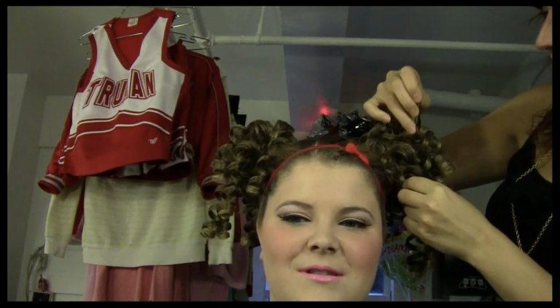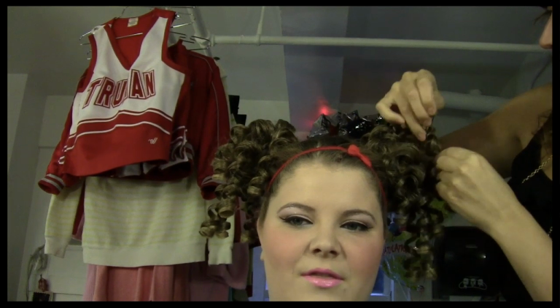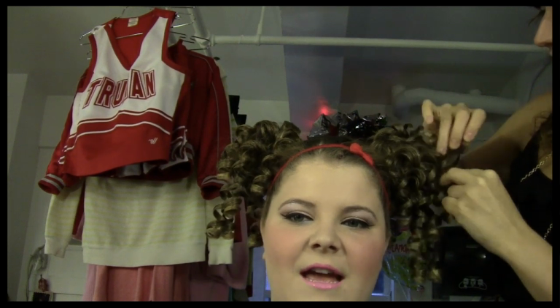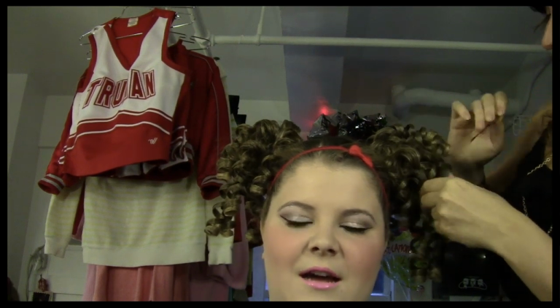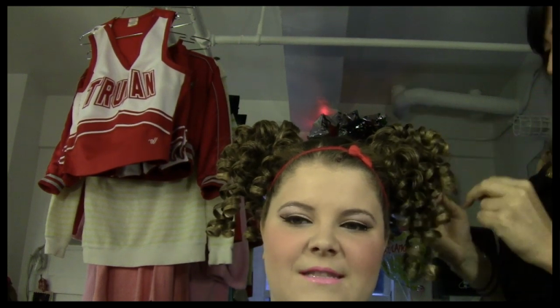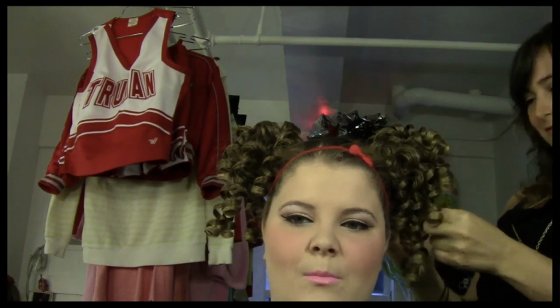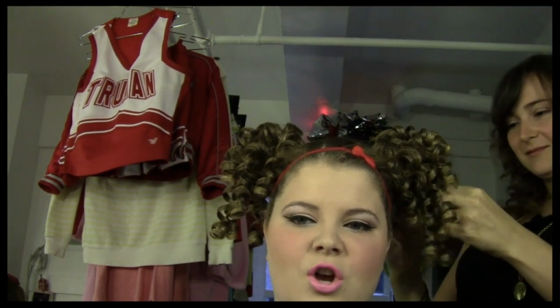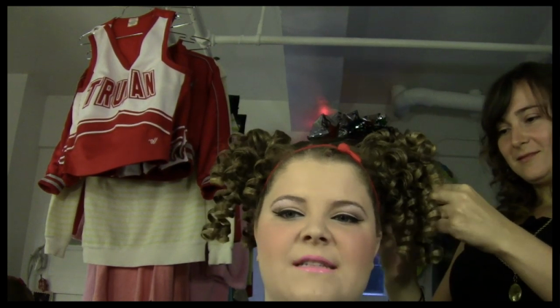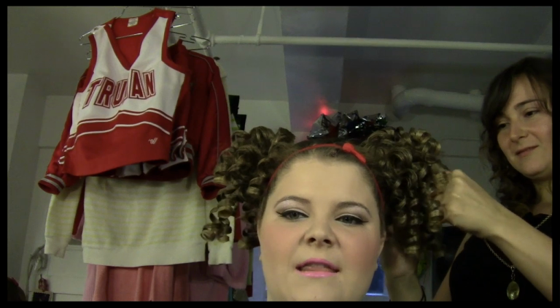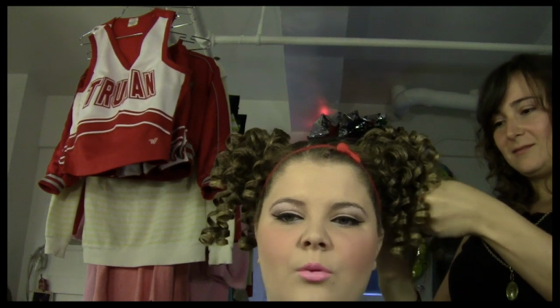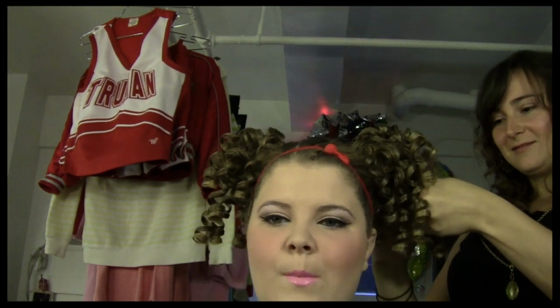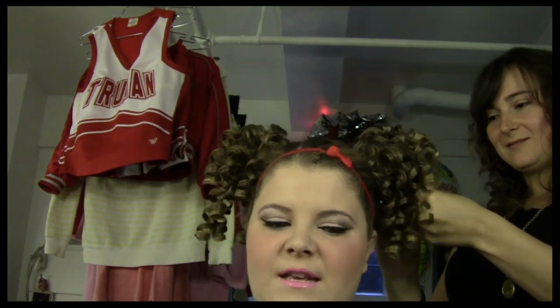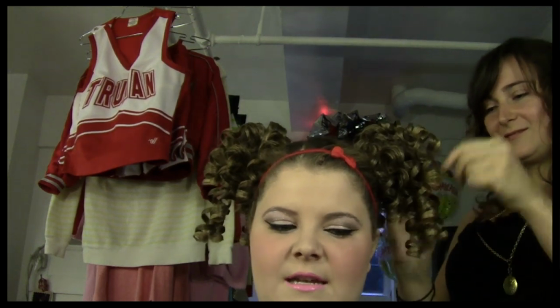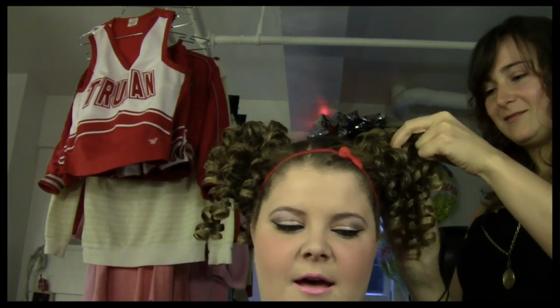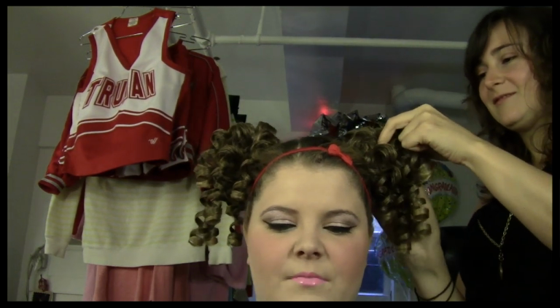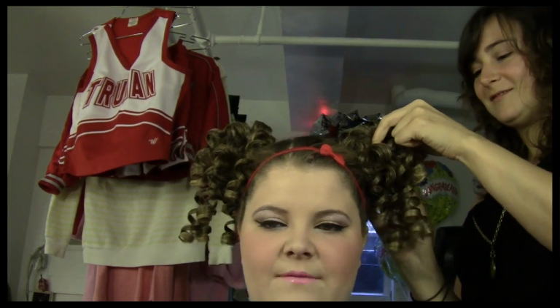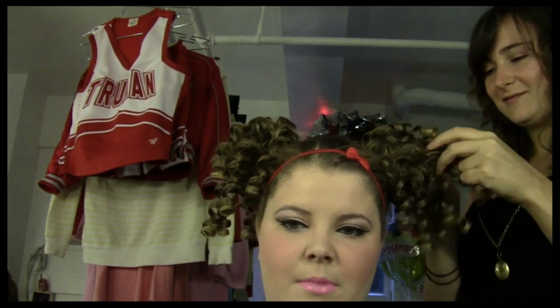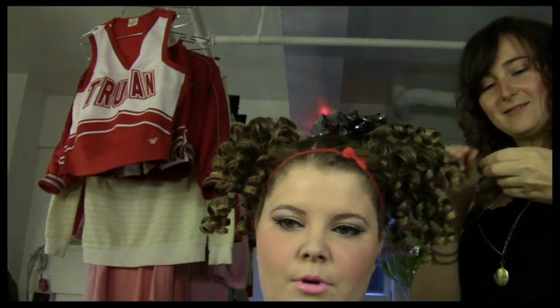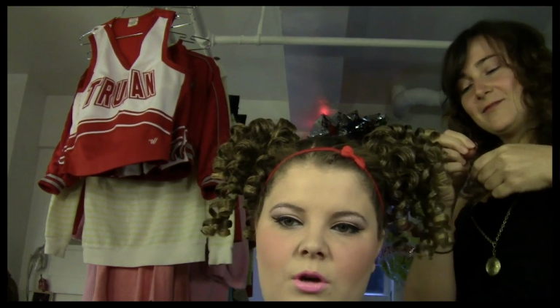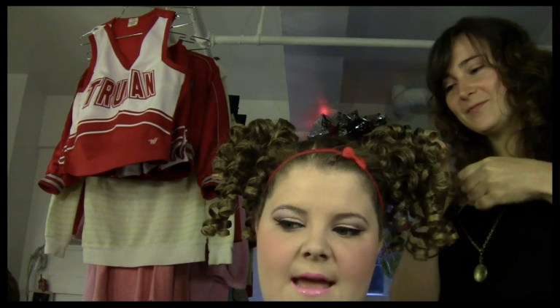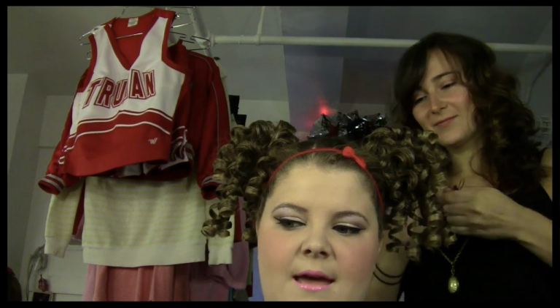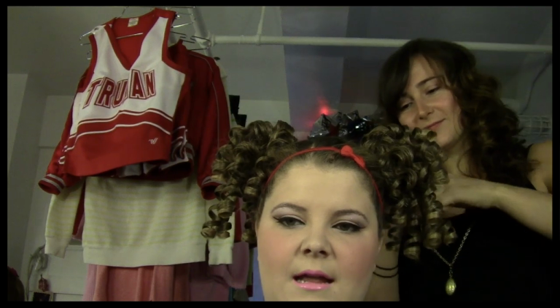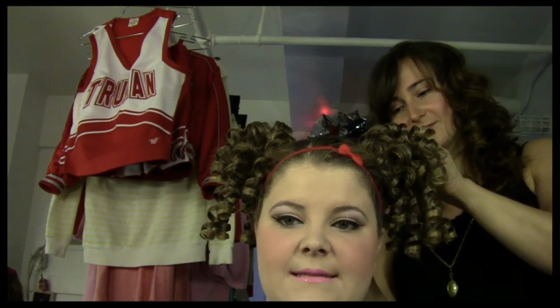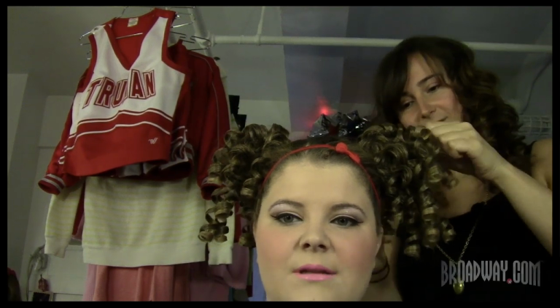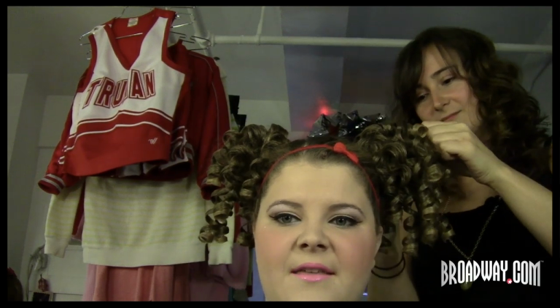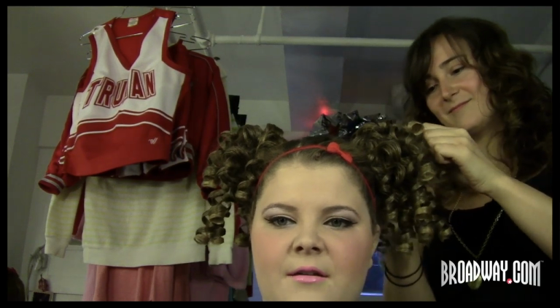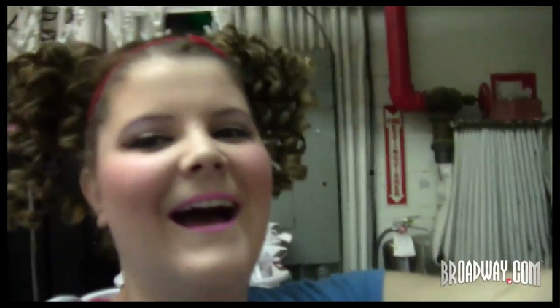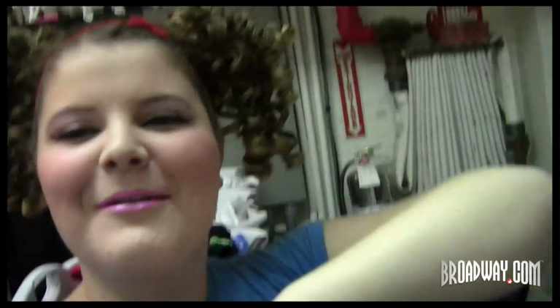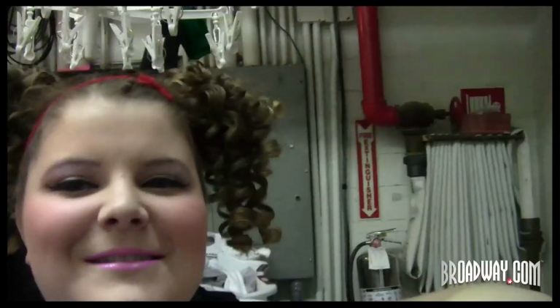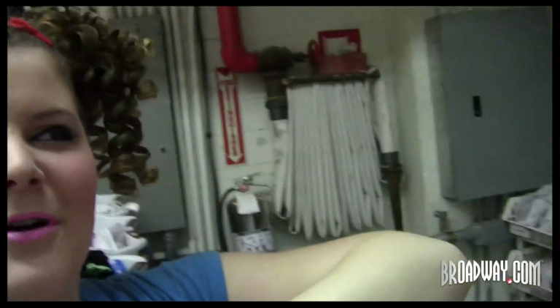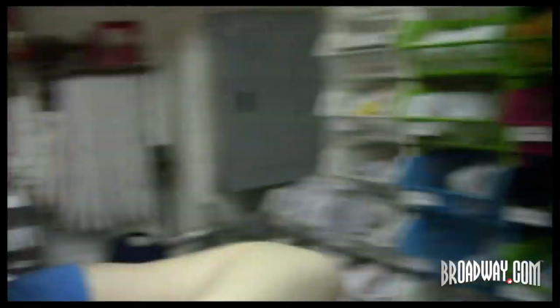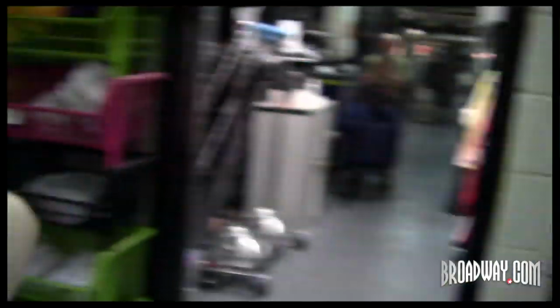Okay guys, on this episode we are going to tour the theater and visit wardrobe, visit the wig room, visit lots of other fun people in the Bring It On world. Let's go!